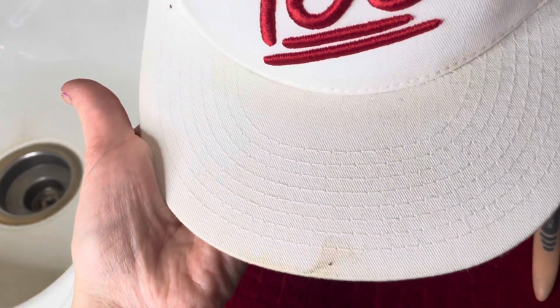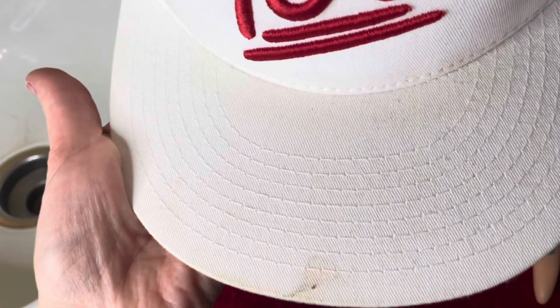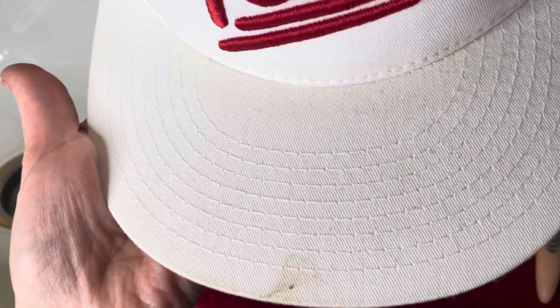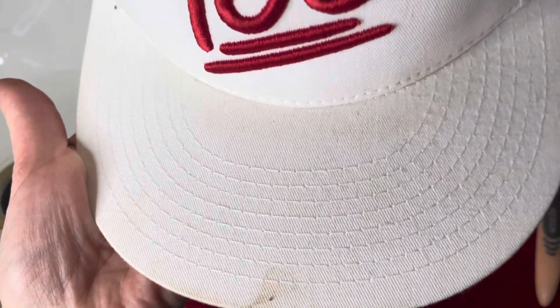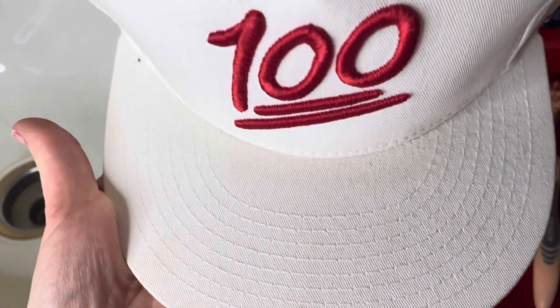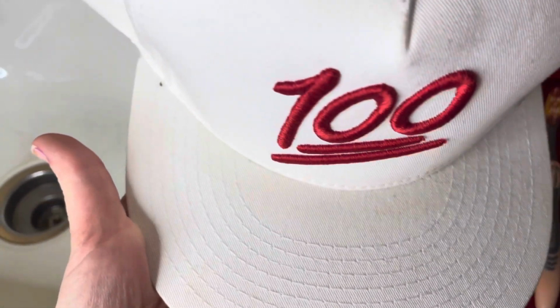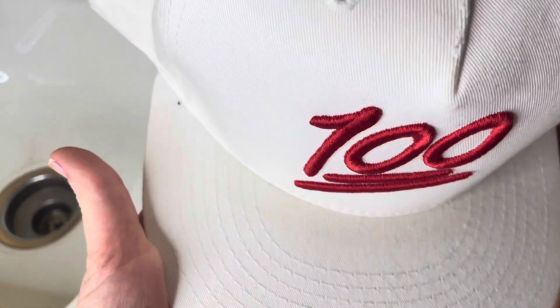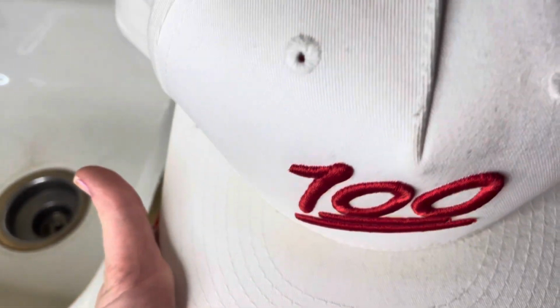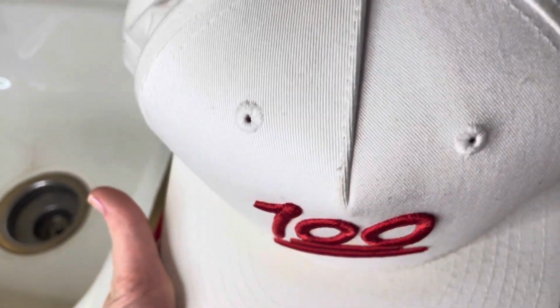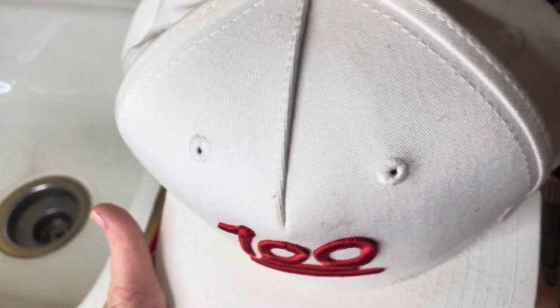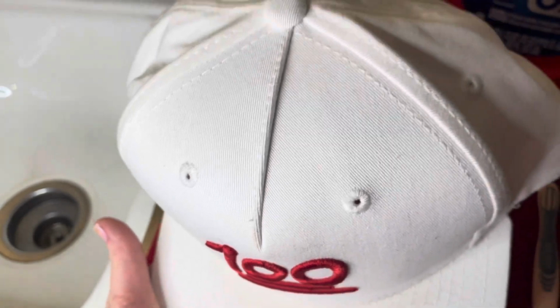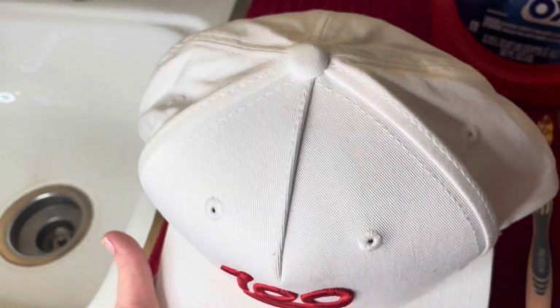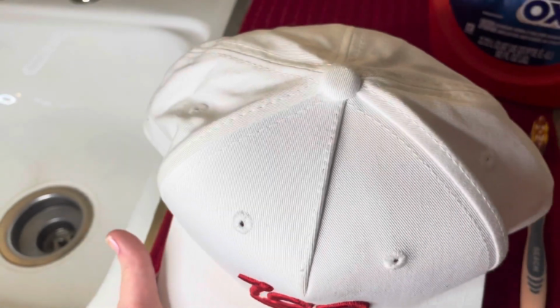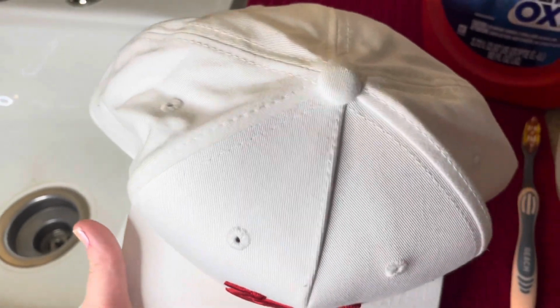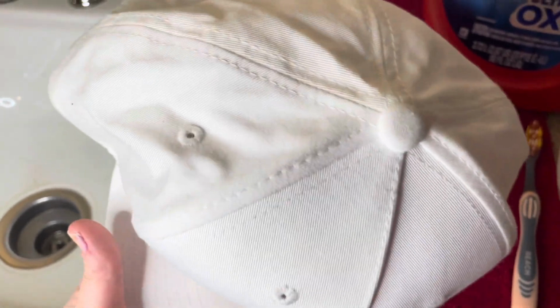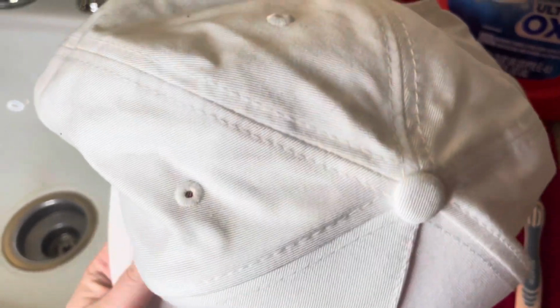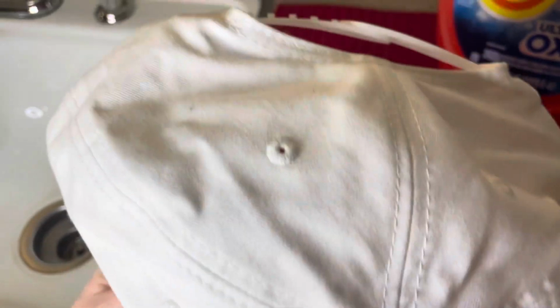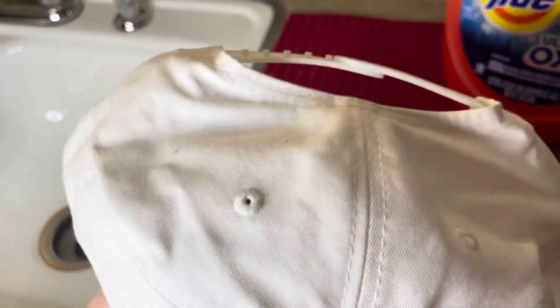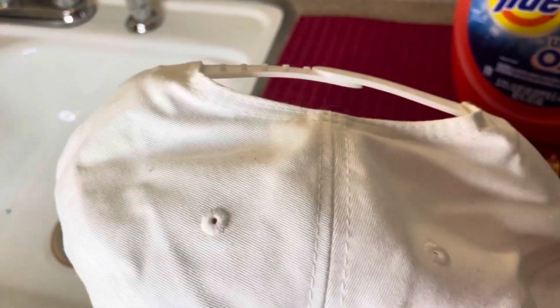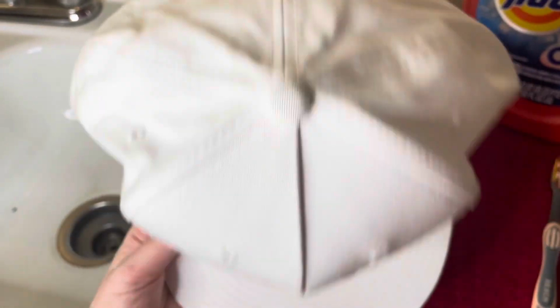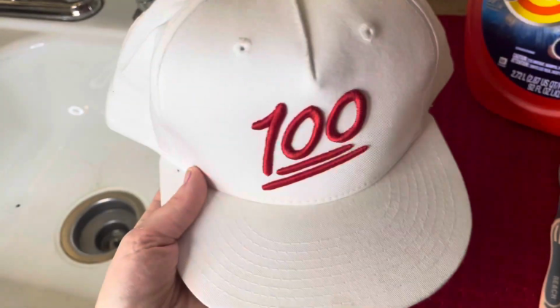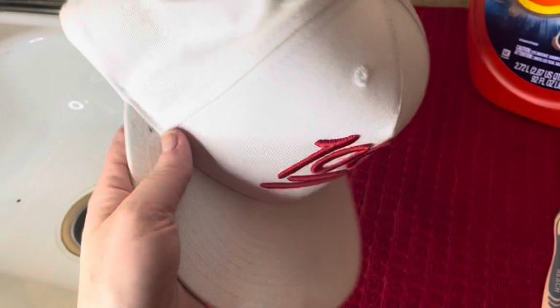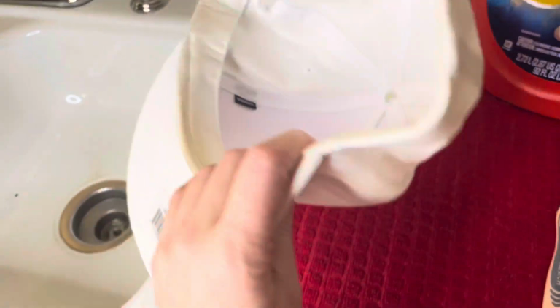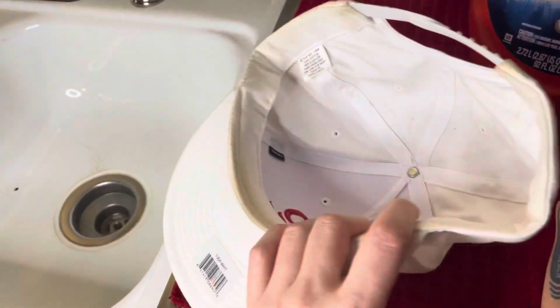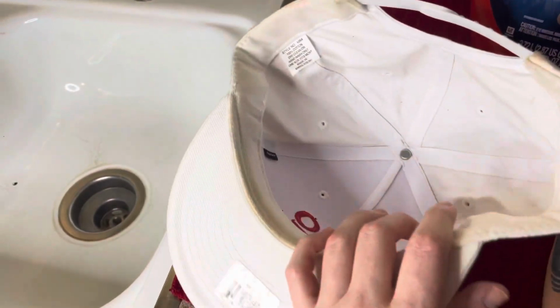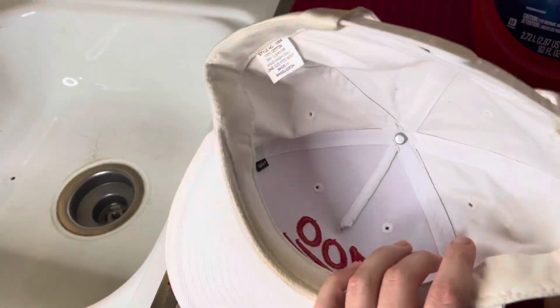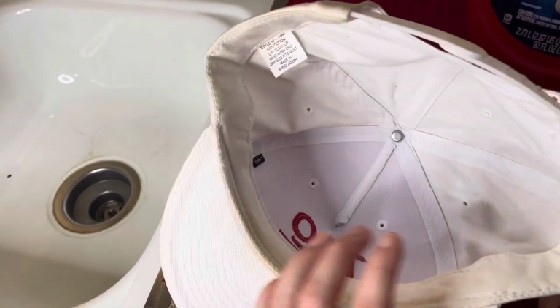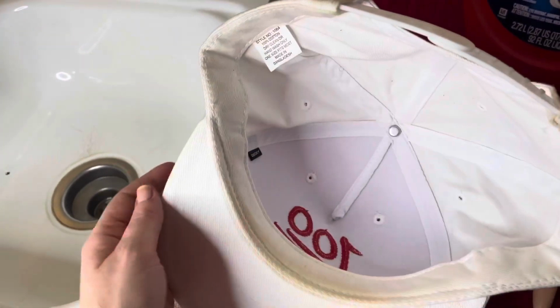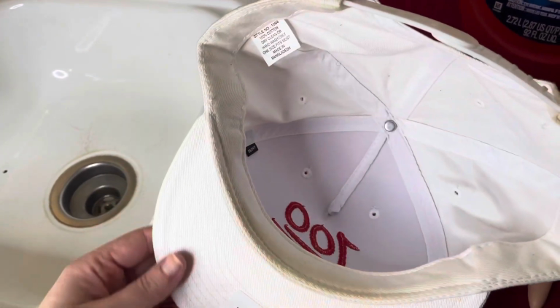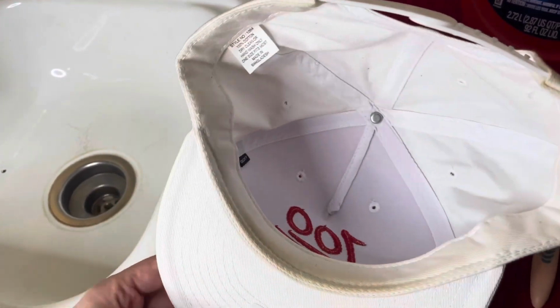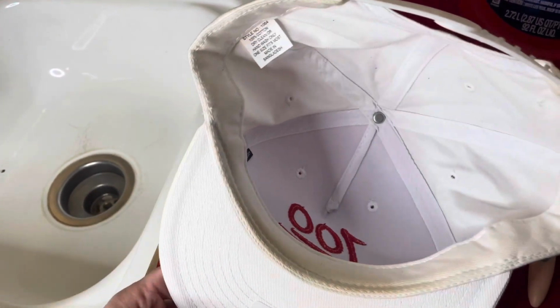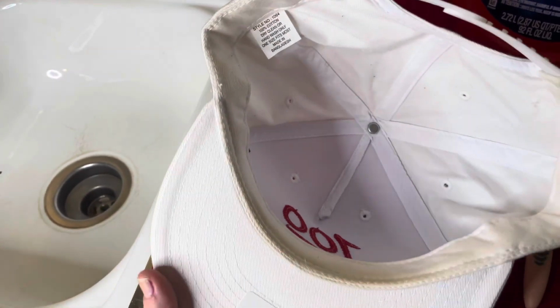So in this video, as you can see, I'm going to be showing you guys how to easily clean your hats. I'm not really a hat person and I don't own any hats, but my husband loves hats and has a pretty huge collection of them.